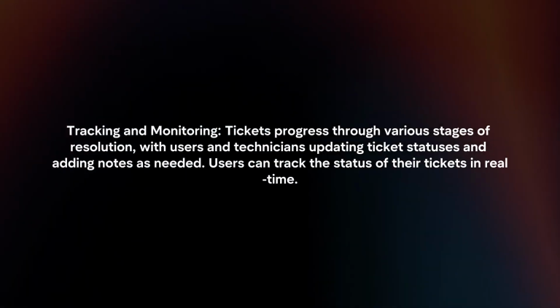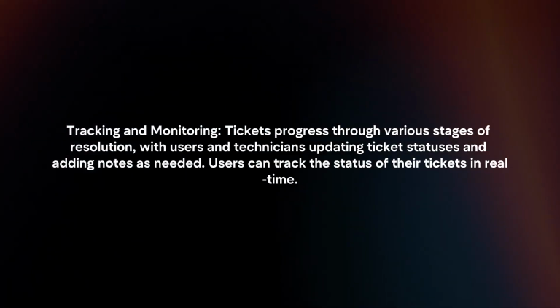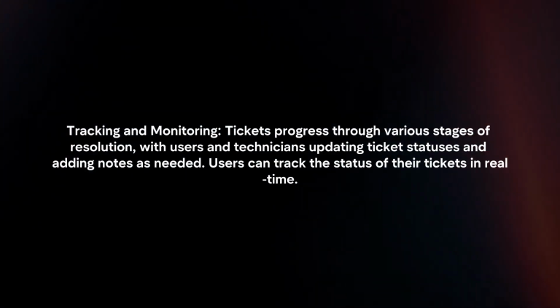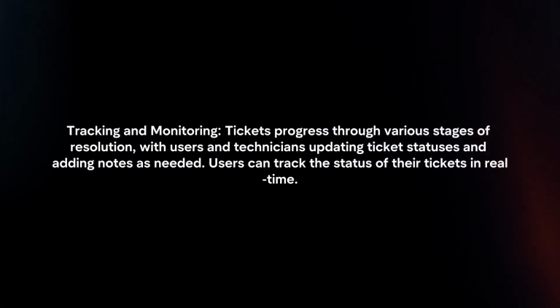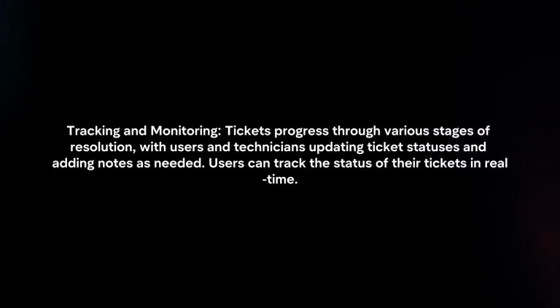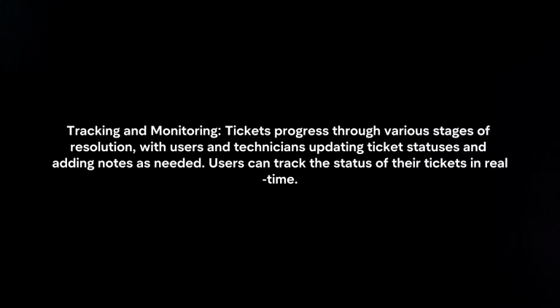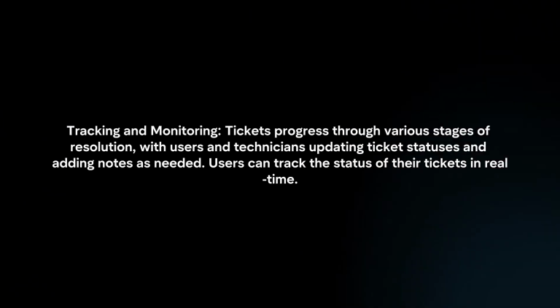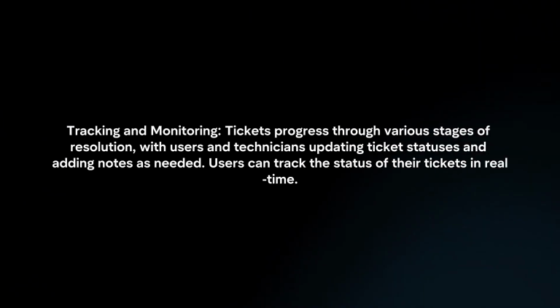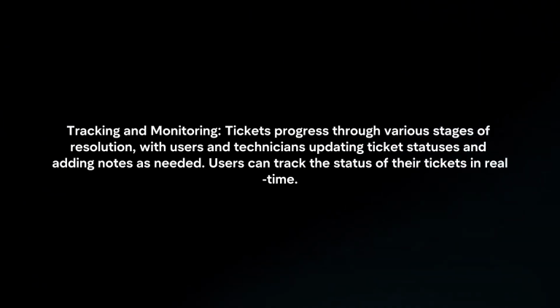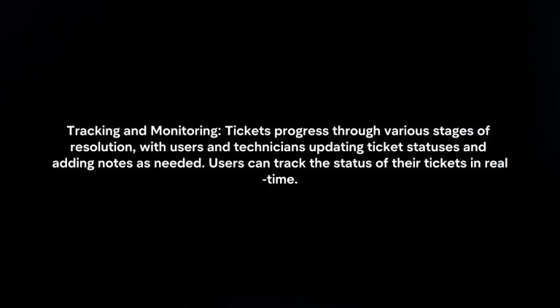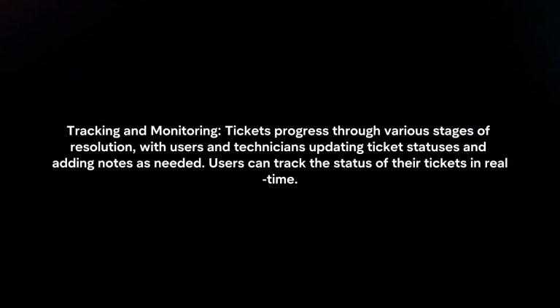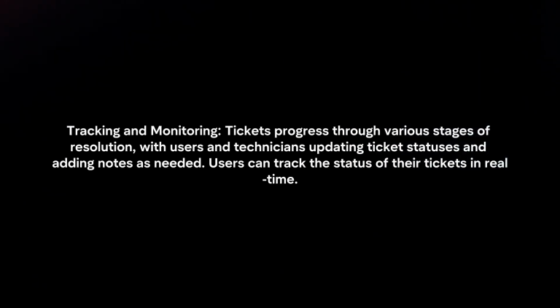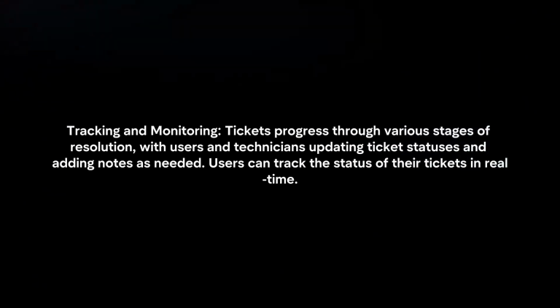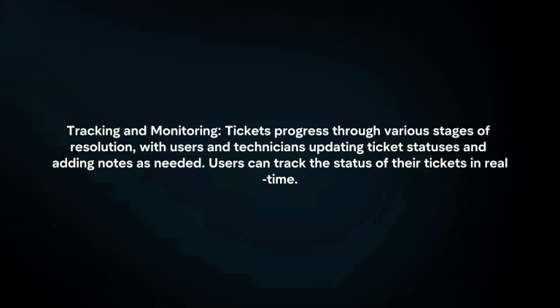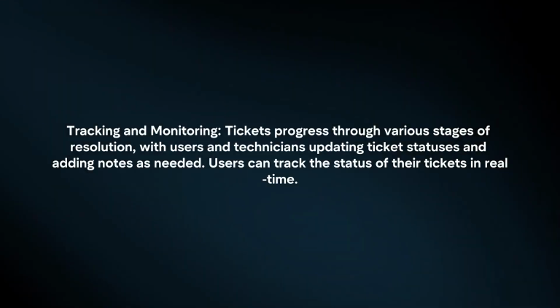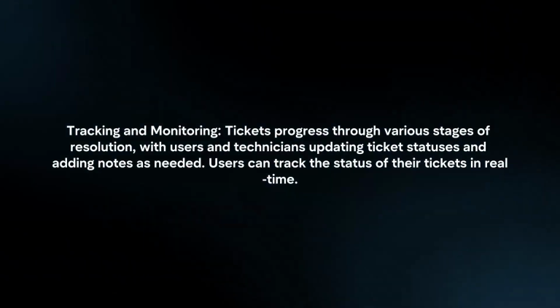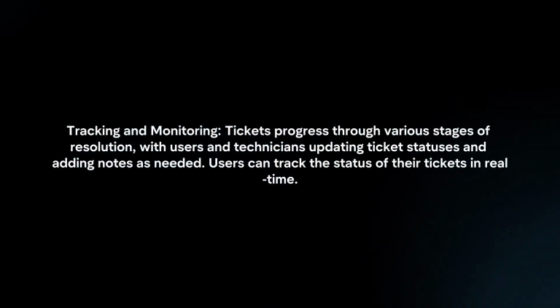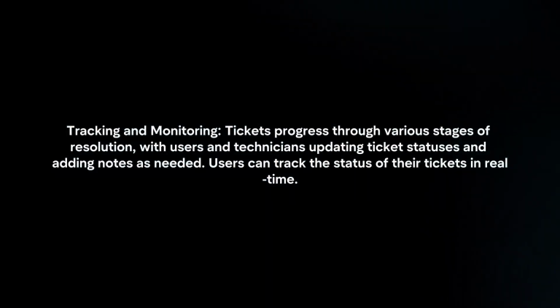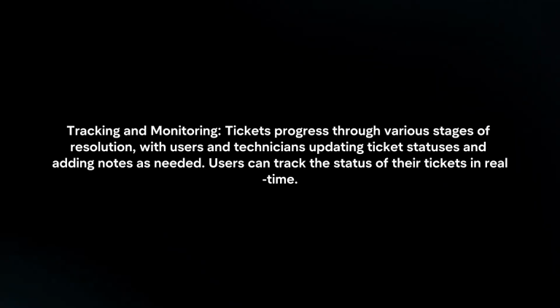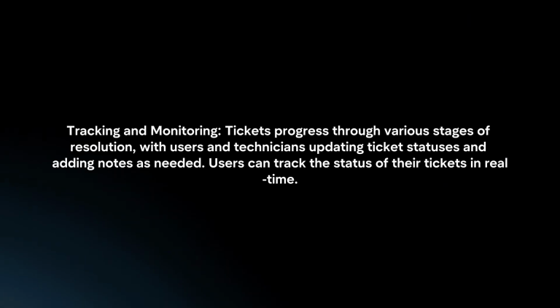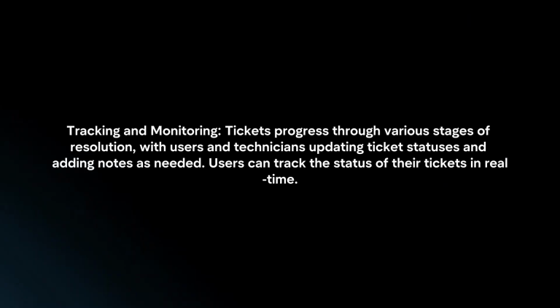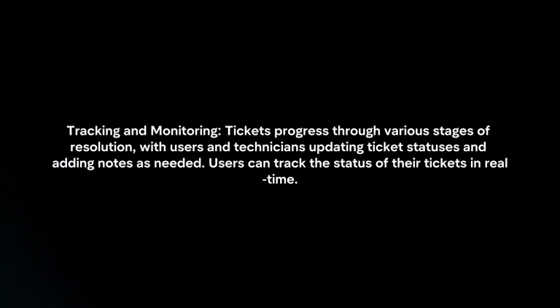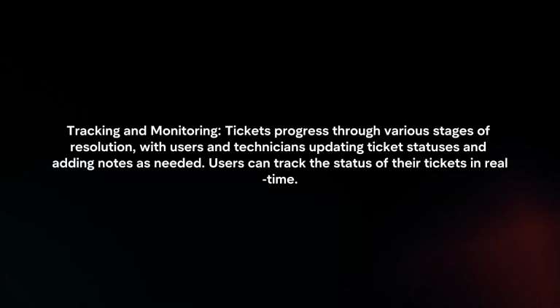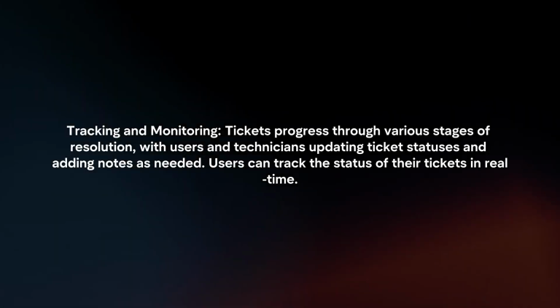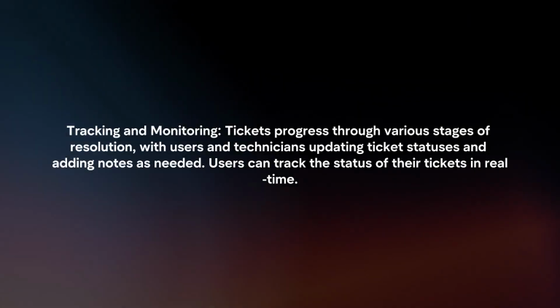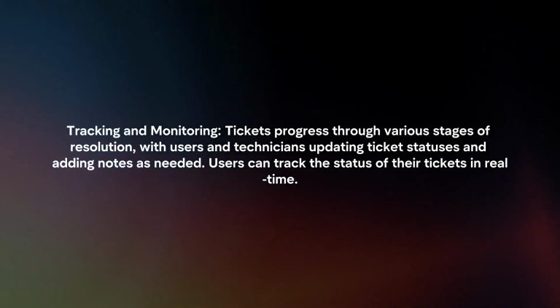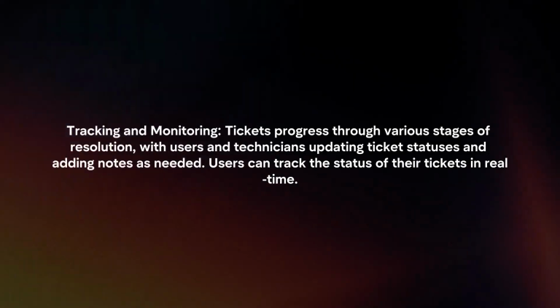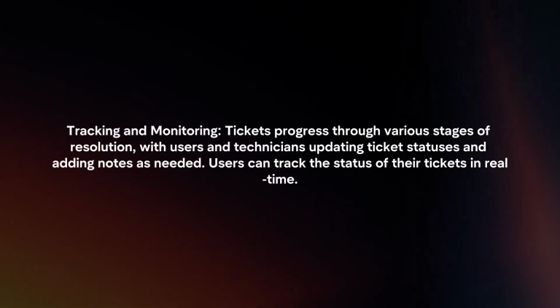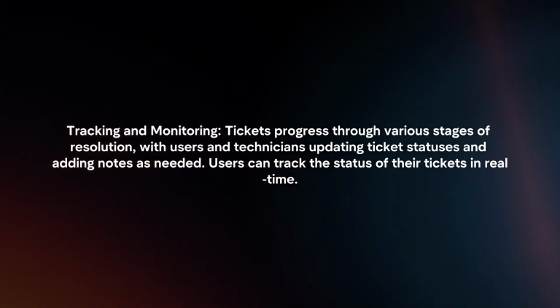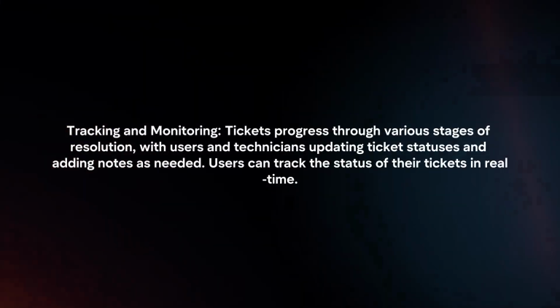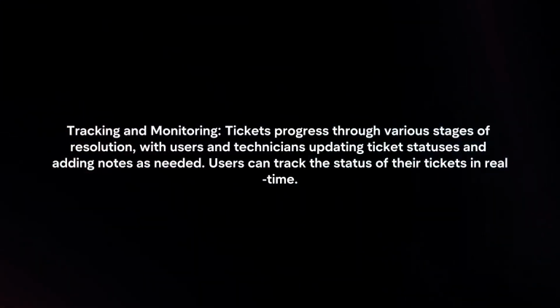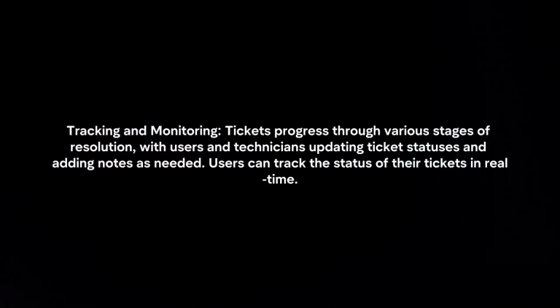Tracking and Monitoring: Tickets progress through various stages of resolution, with users and technicians updating ticket statuses and adding notes as needed. Users can track the status of their tickets in real-time.